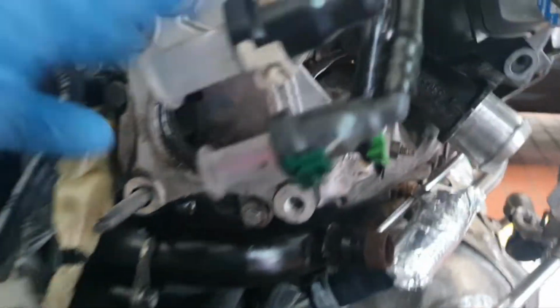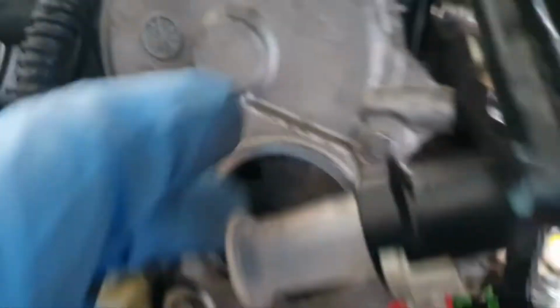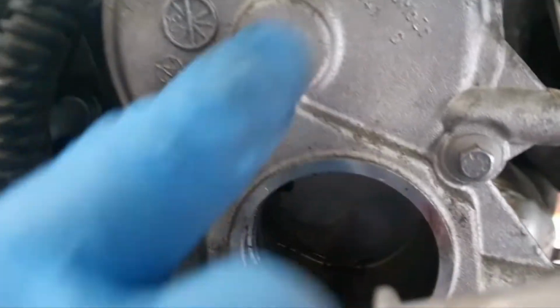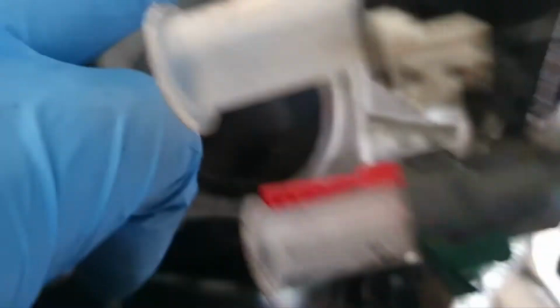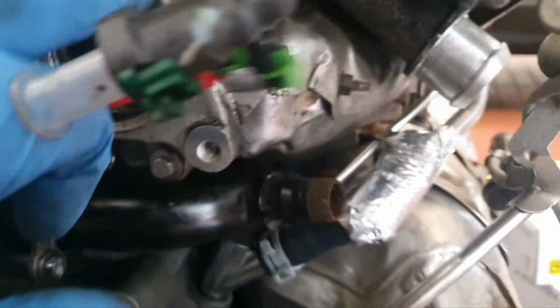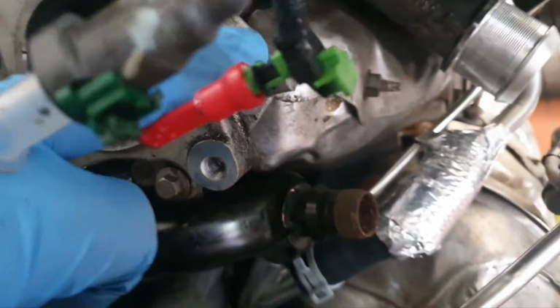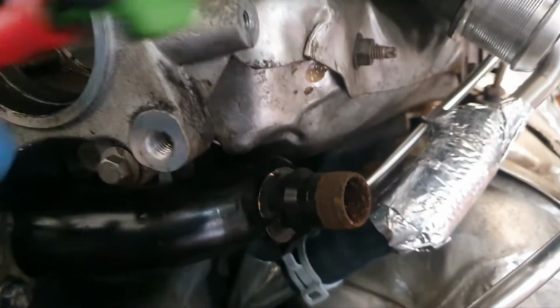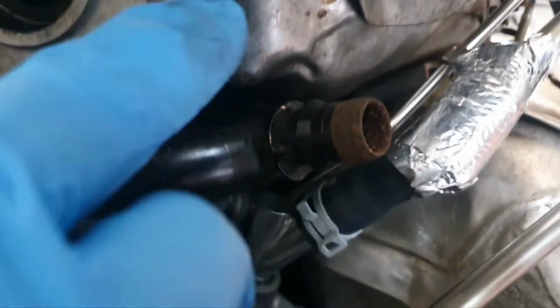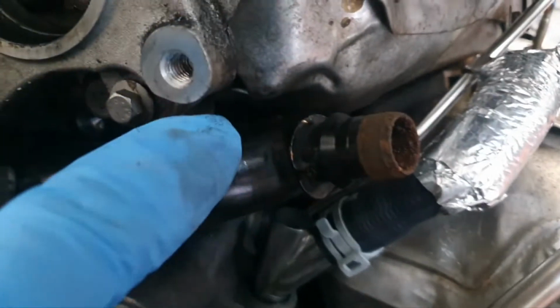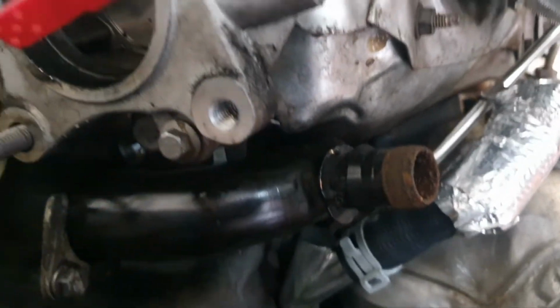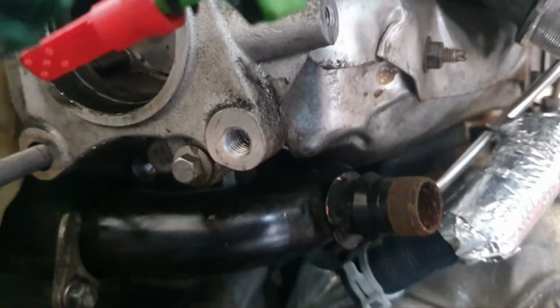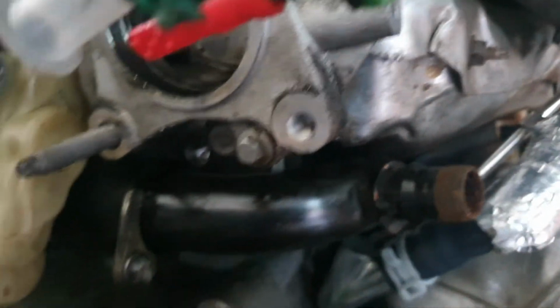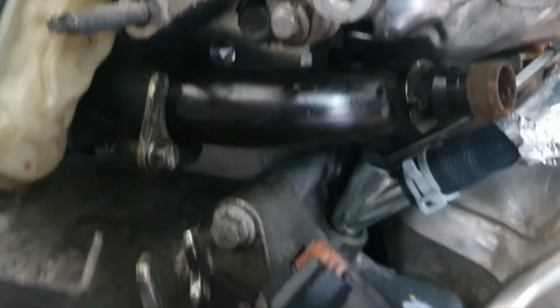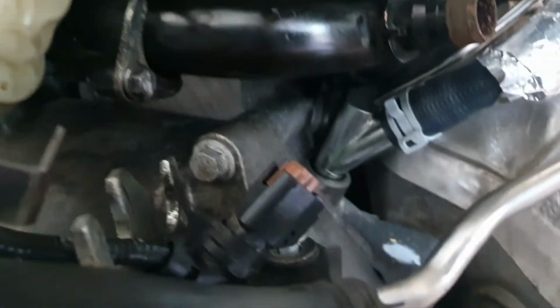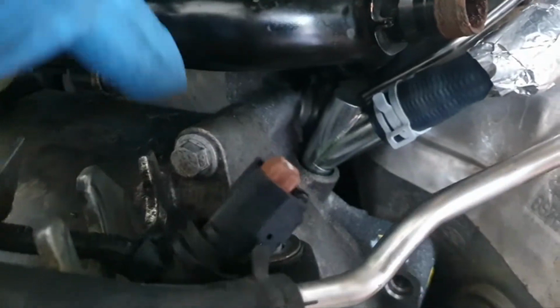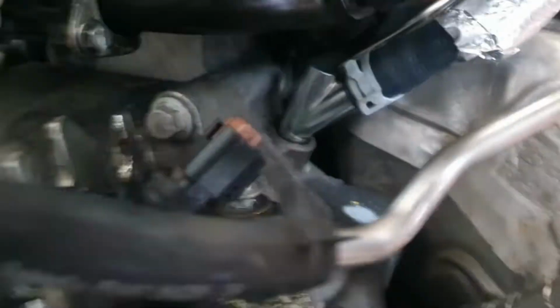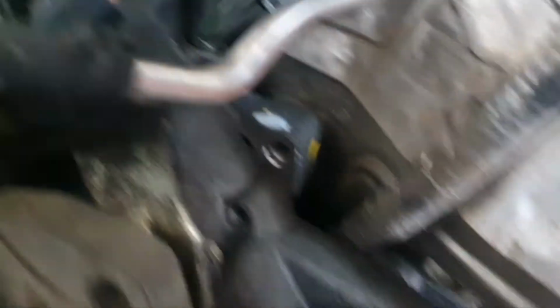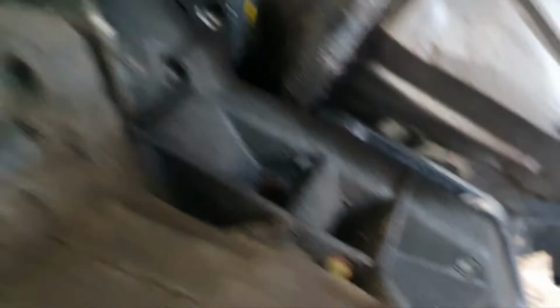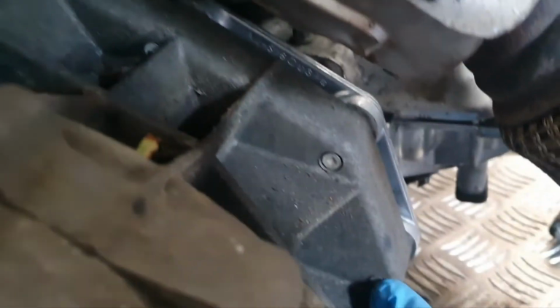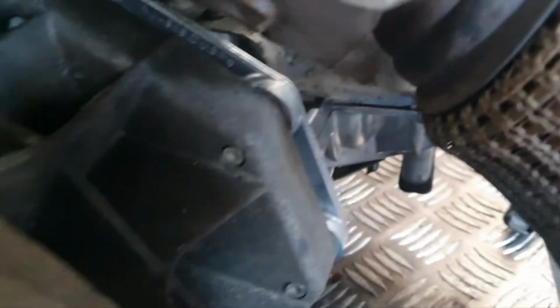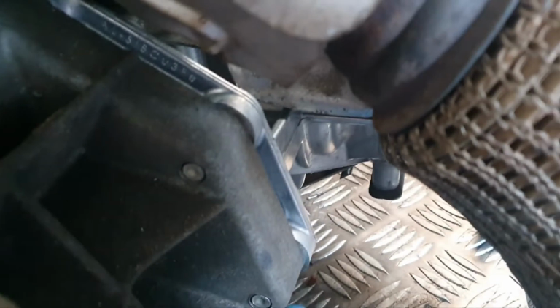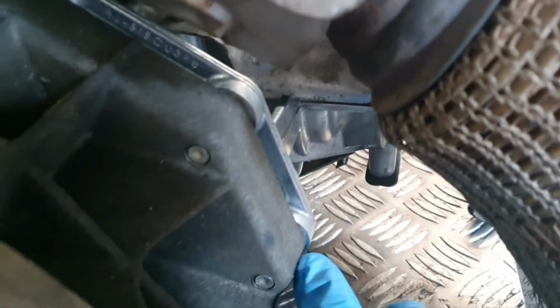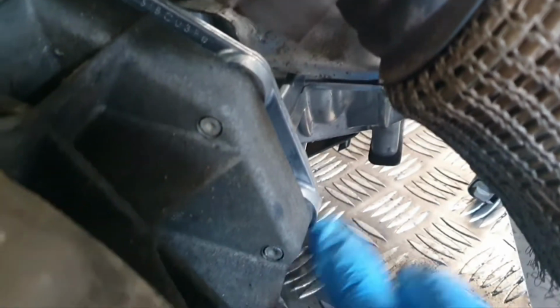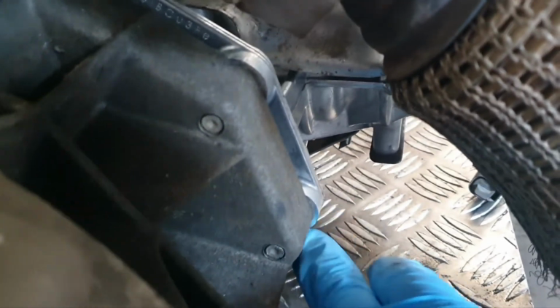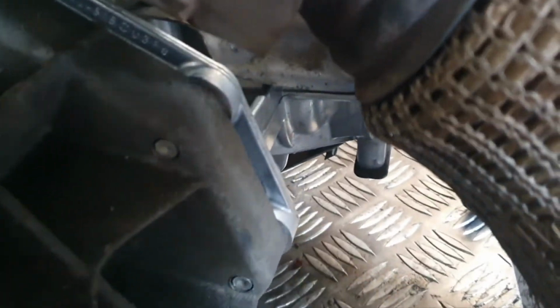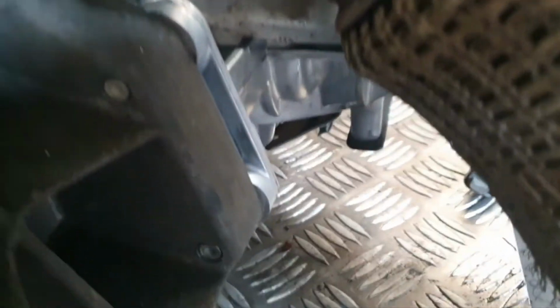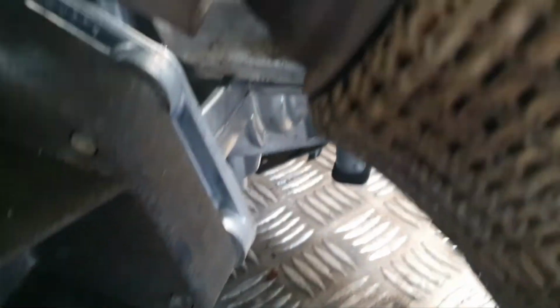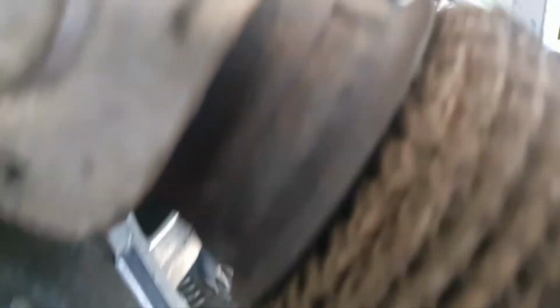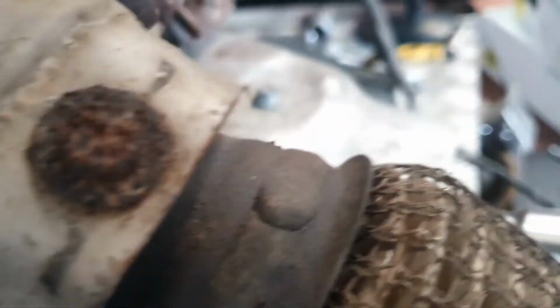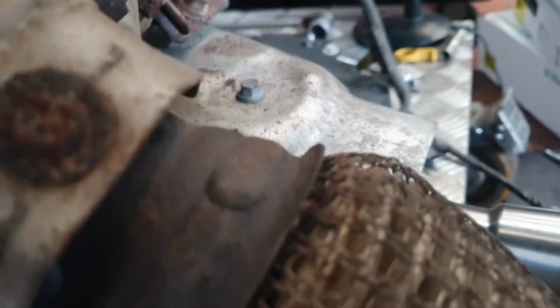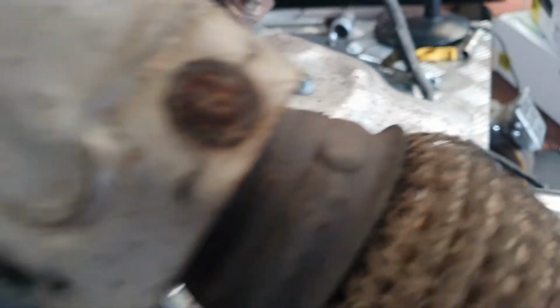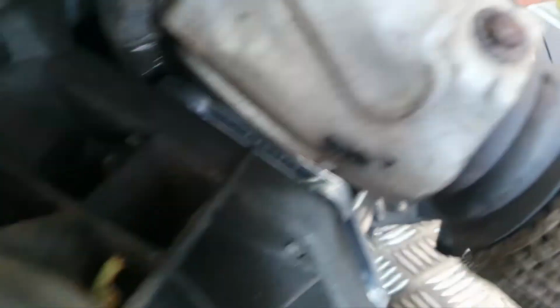It's very common for the gaskets on these fuel pumps to actually fail. Oil drips down — you'll actually see it running down the bell housing, dripping off the bottom of the bell housing from the transfer box.